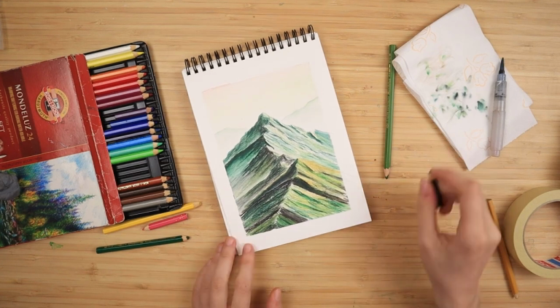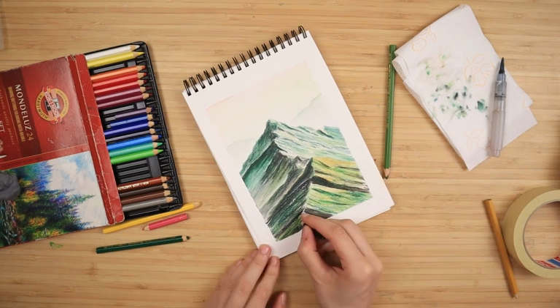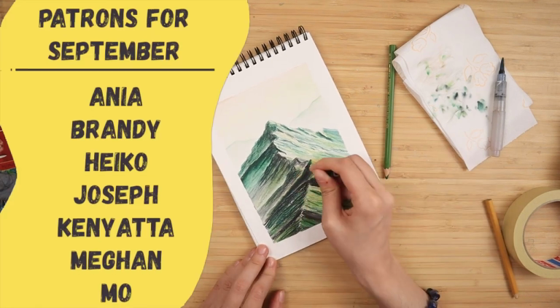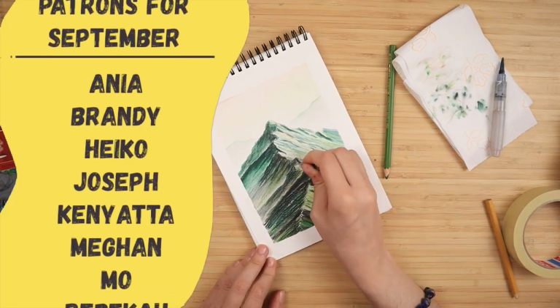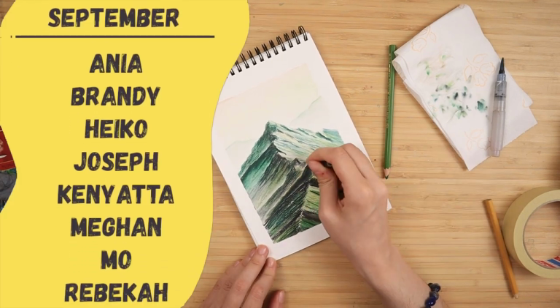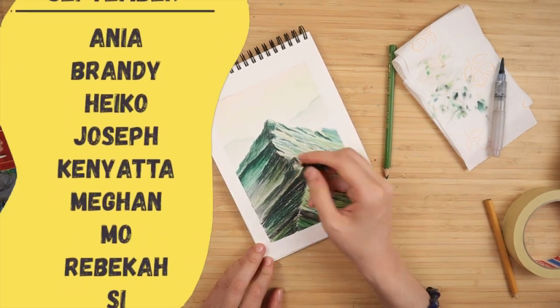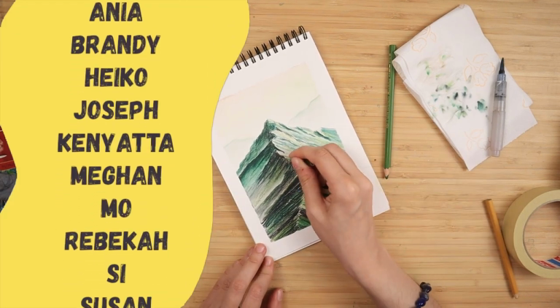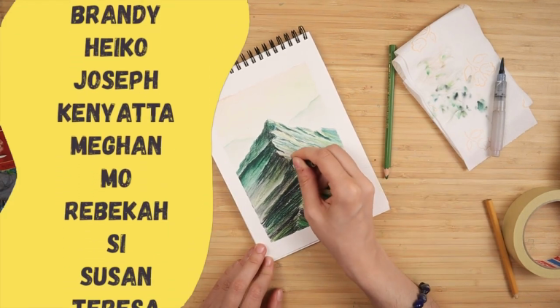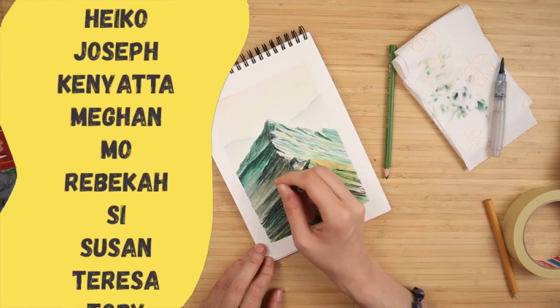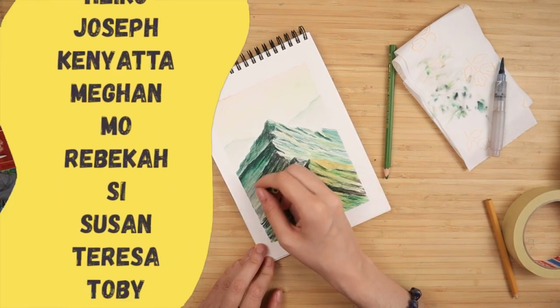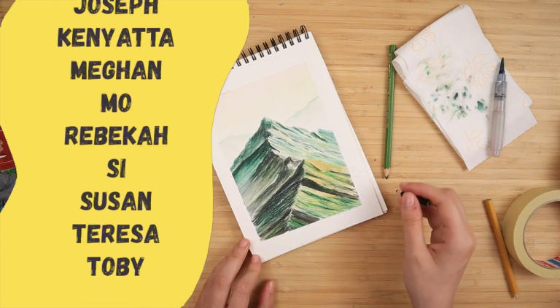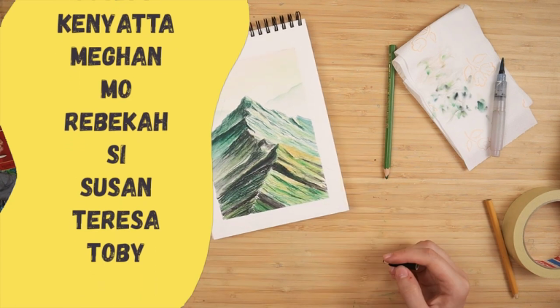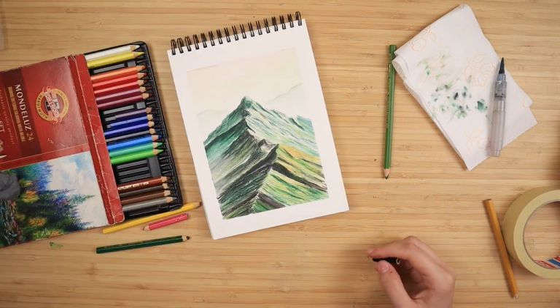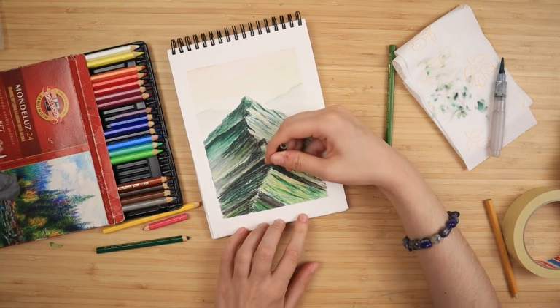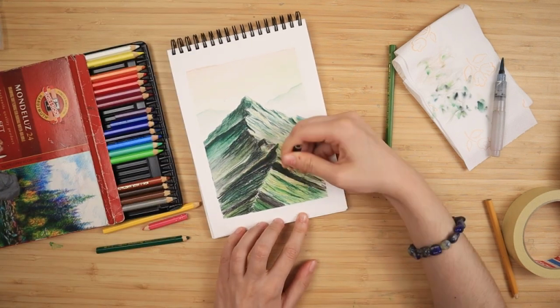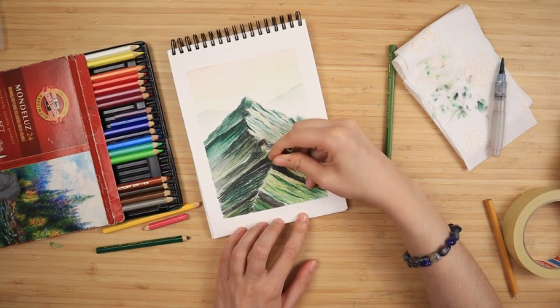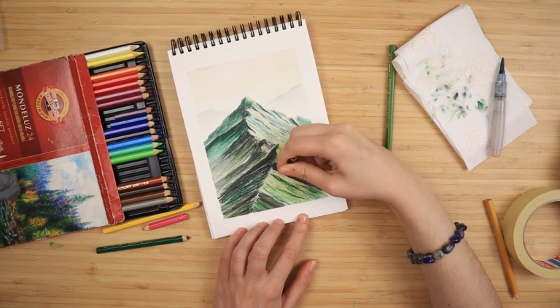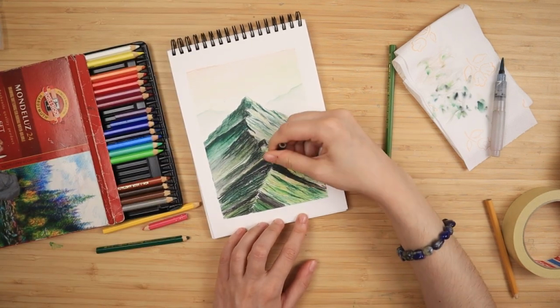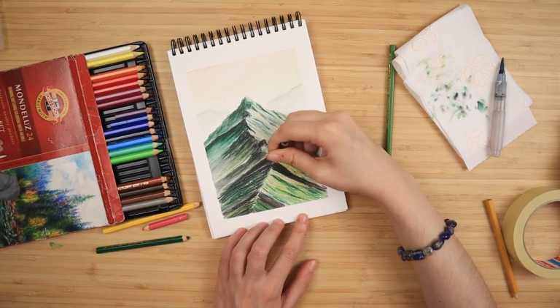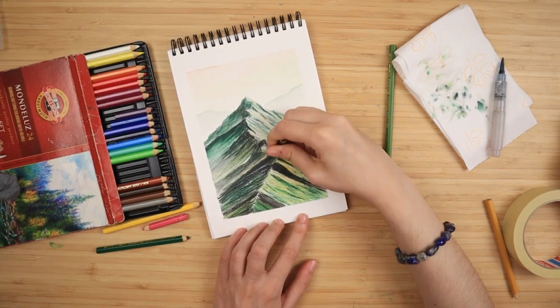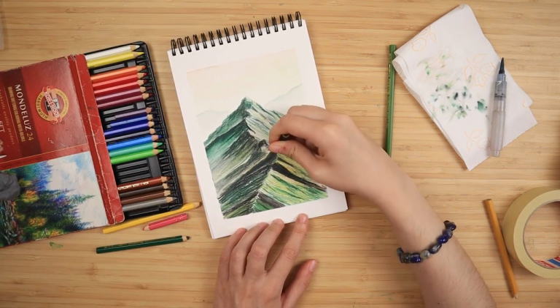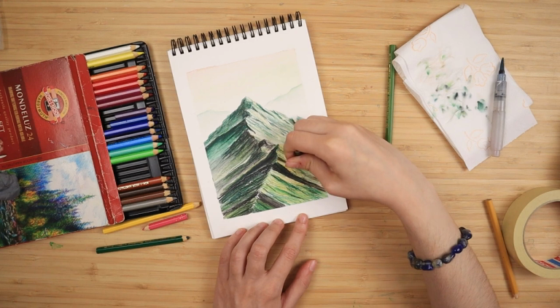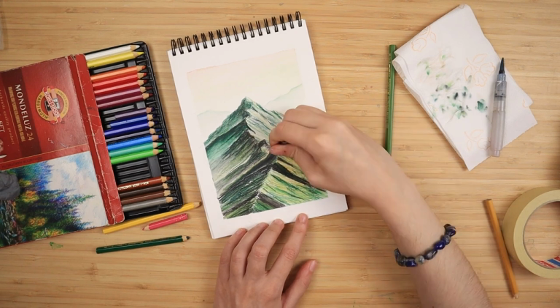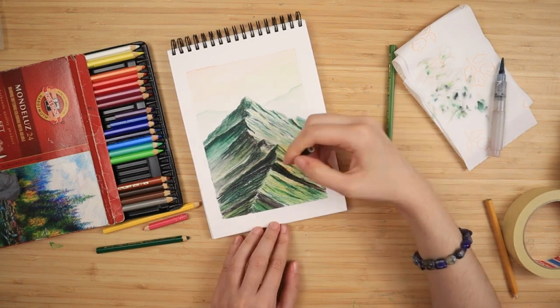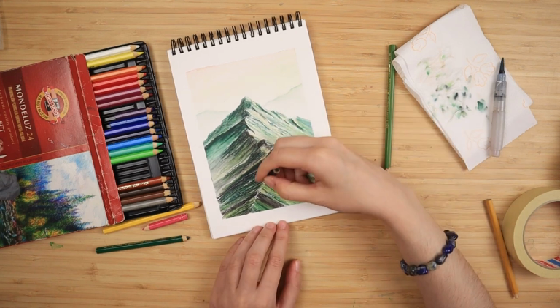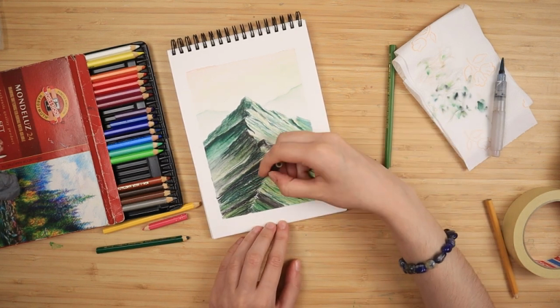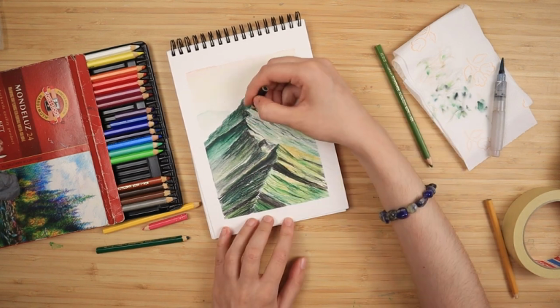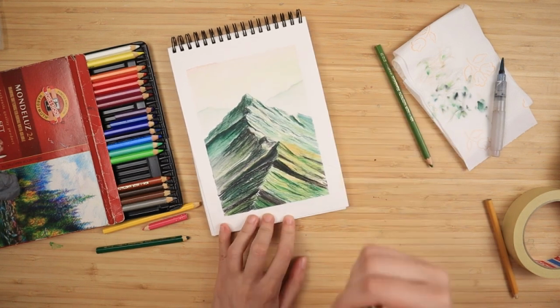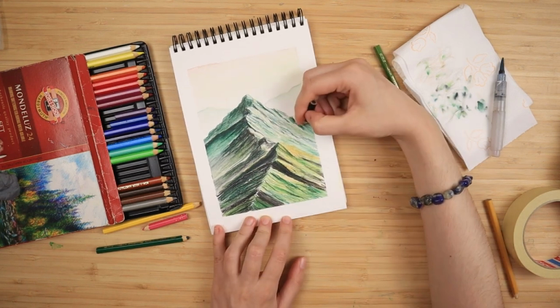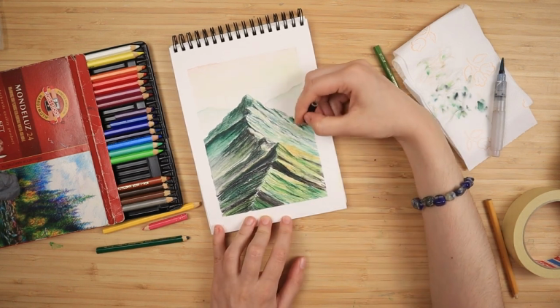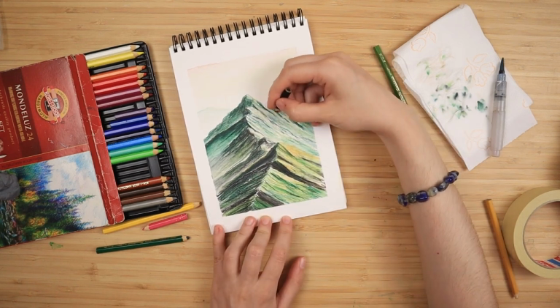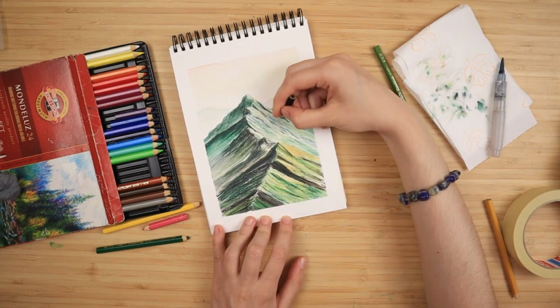A very special thank you to my Patreon supporters for the month of September. If you try out this tutorial, let me know in the comments — you can also tag me on Instagram. Thank you all for watching and I'll see you in the next tutorial, bye bye!